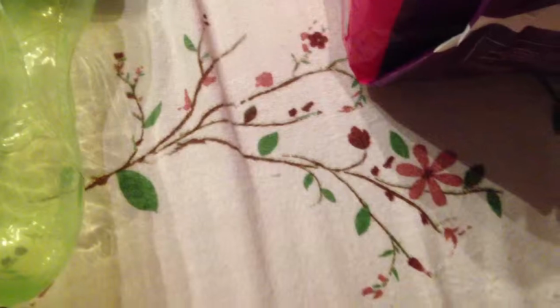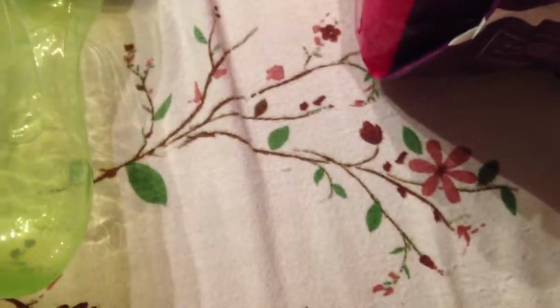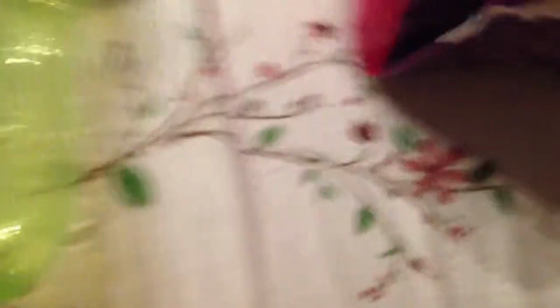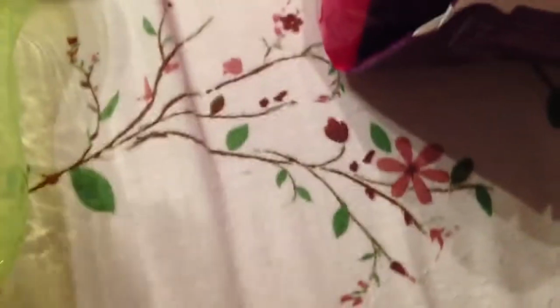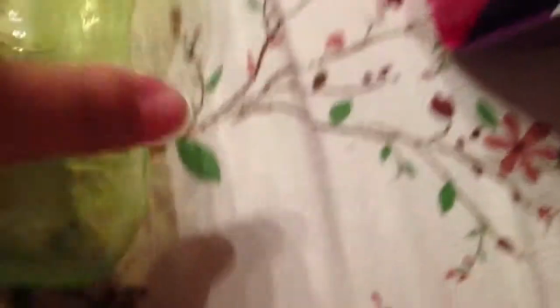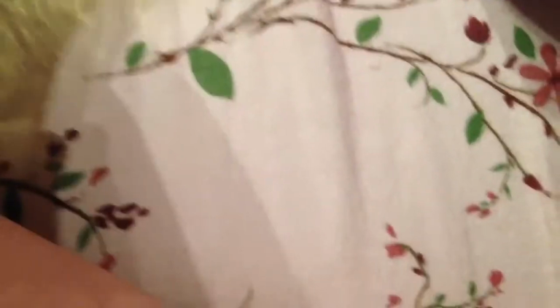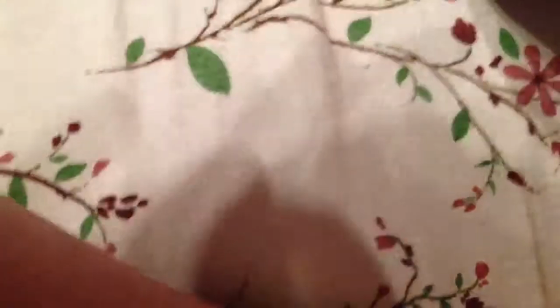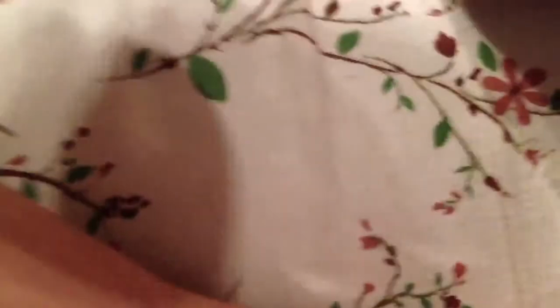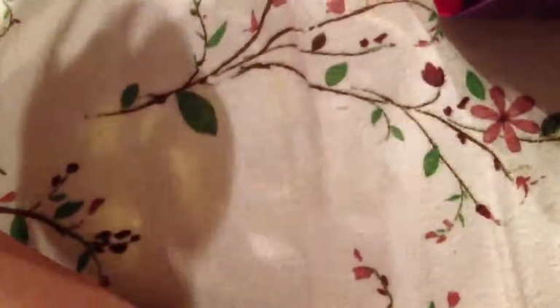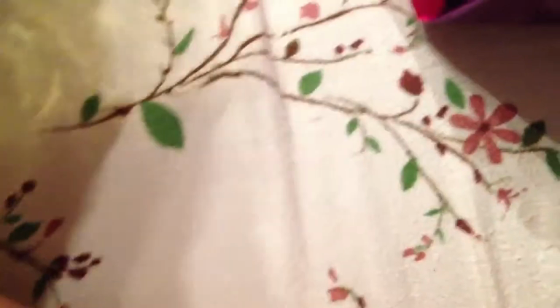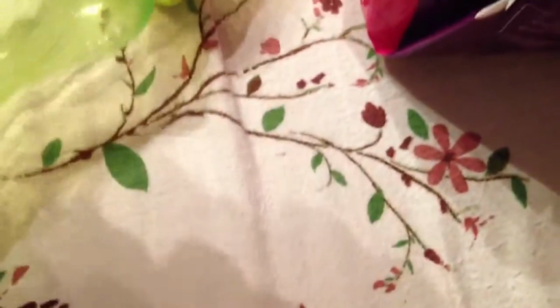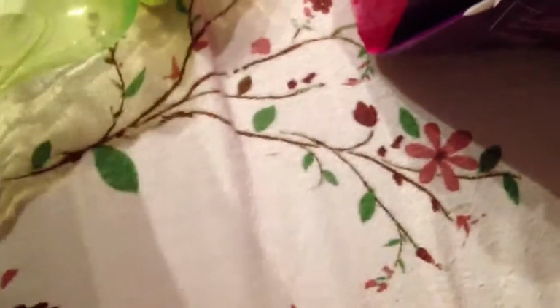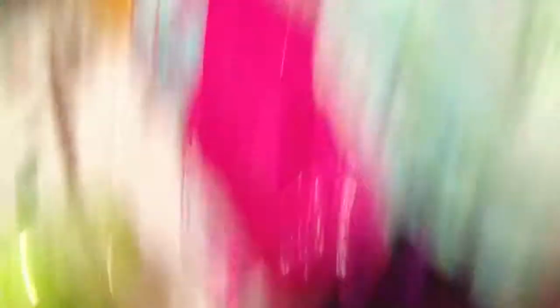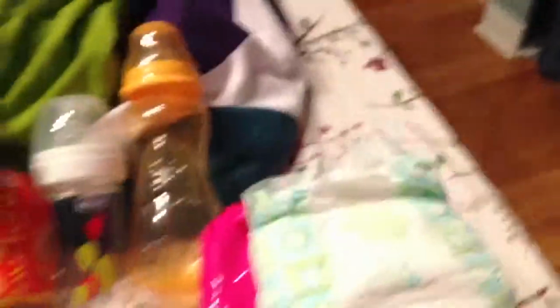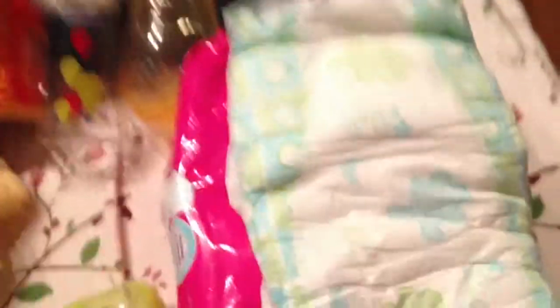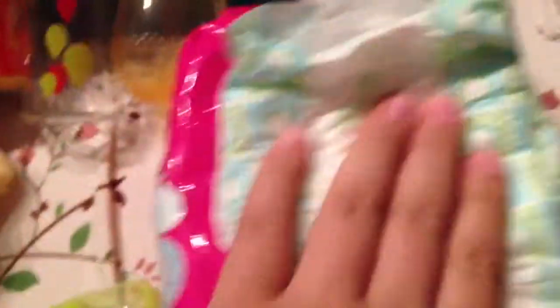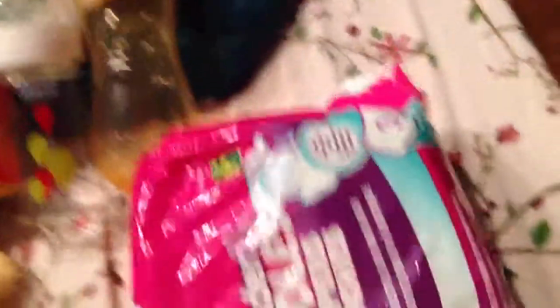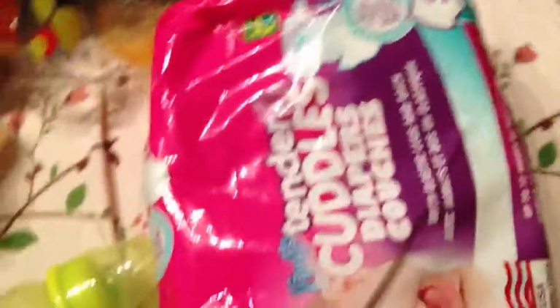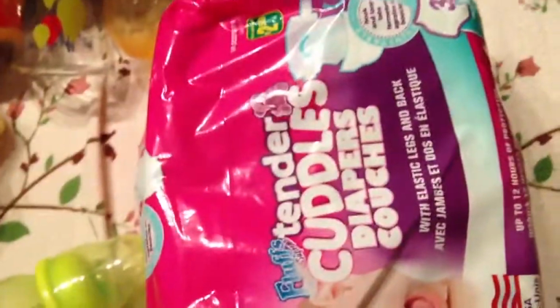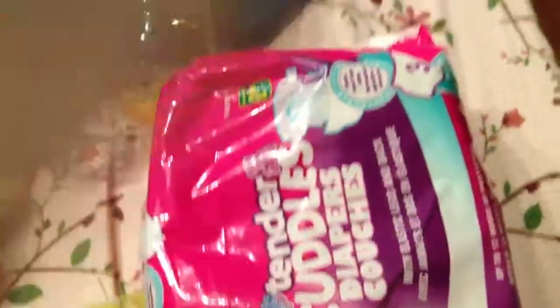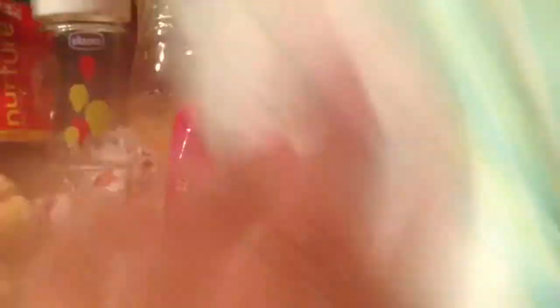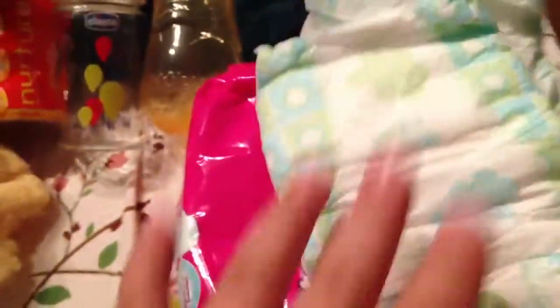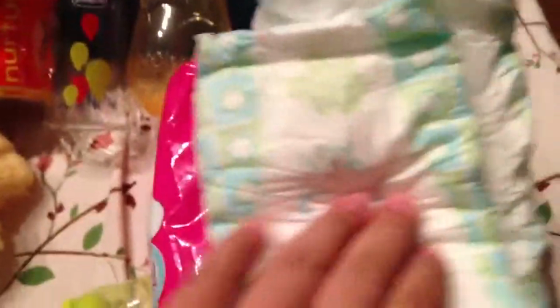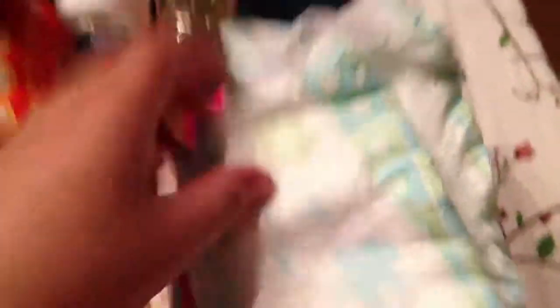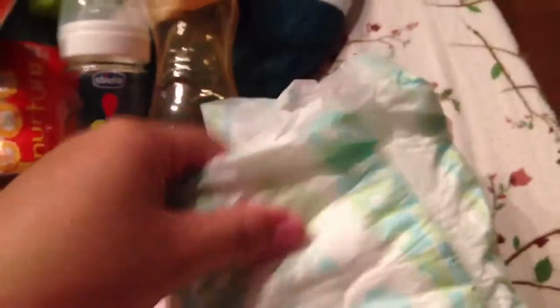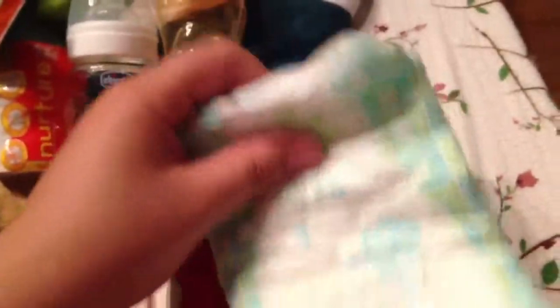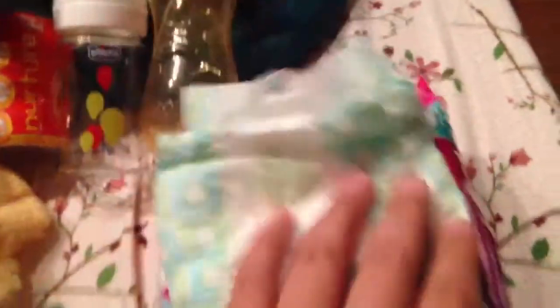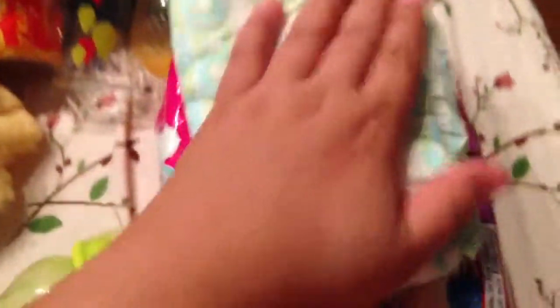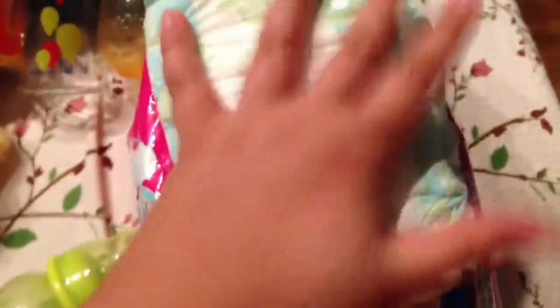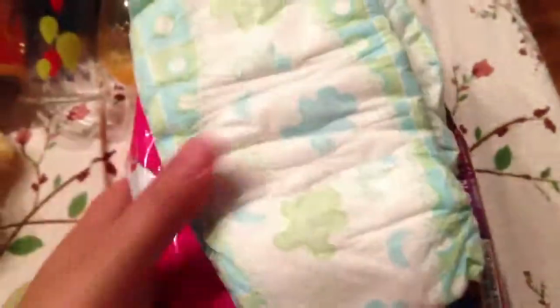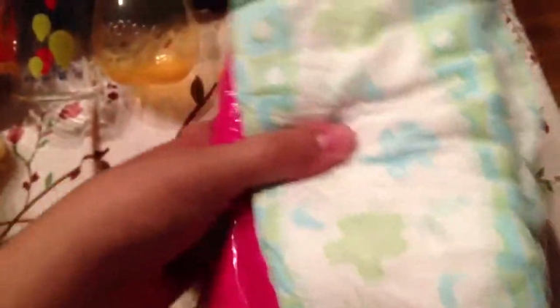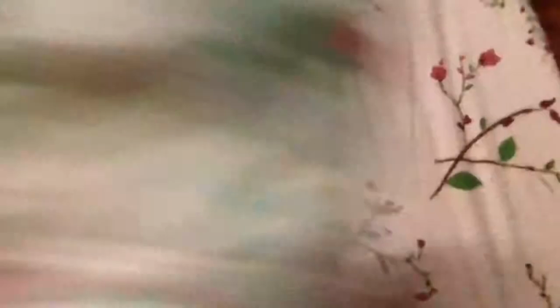I have to make this video really quickly, so I'm going to show you really quickly. I went to the dollar store today and I got these diapers just in size 3, because Emerson needs some bigger diapers. Size 2 is not fitting him.